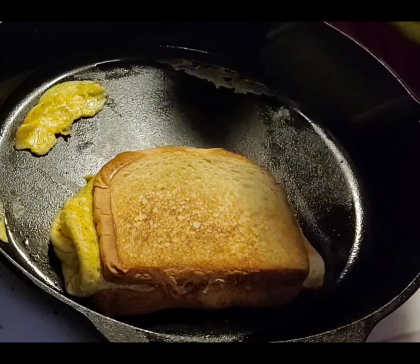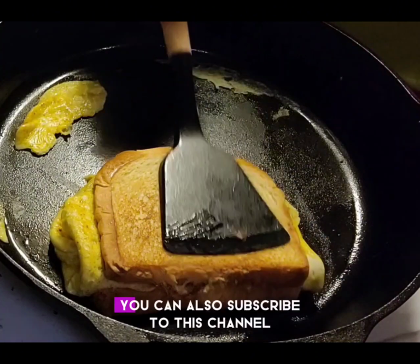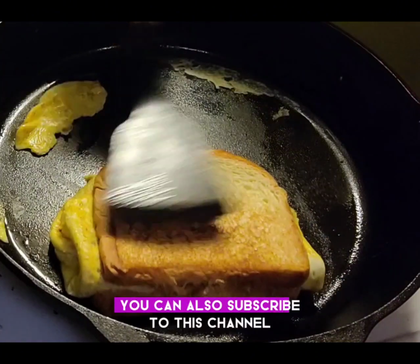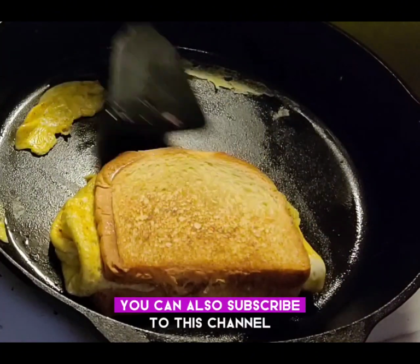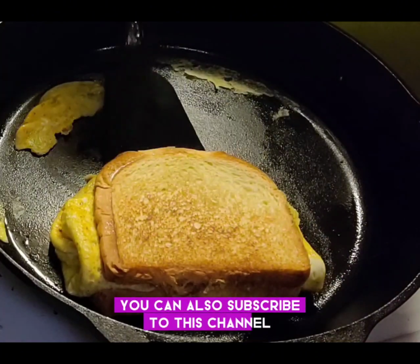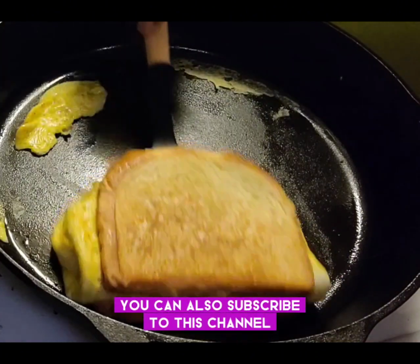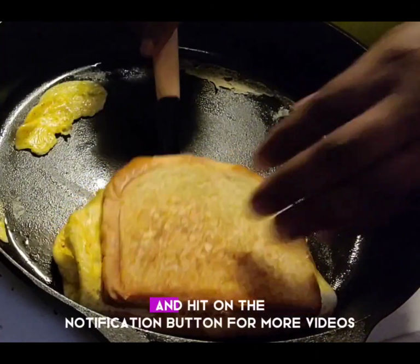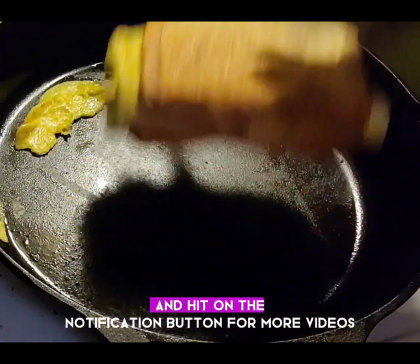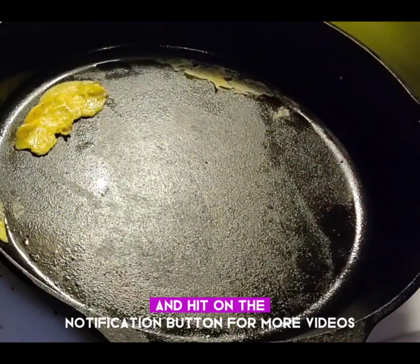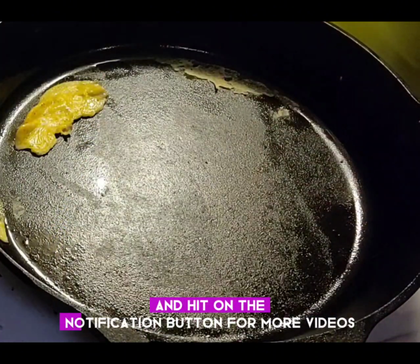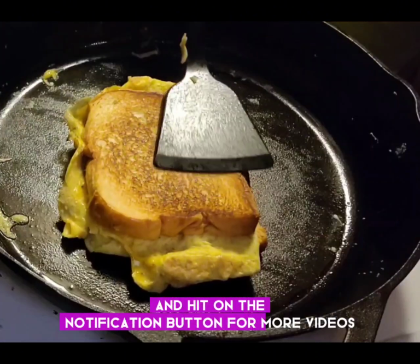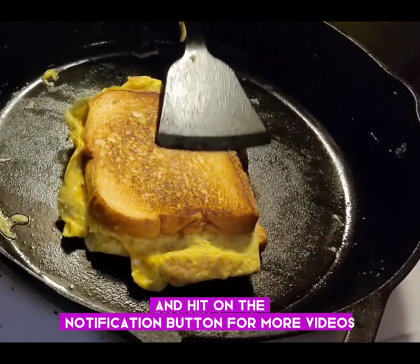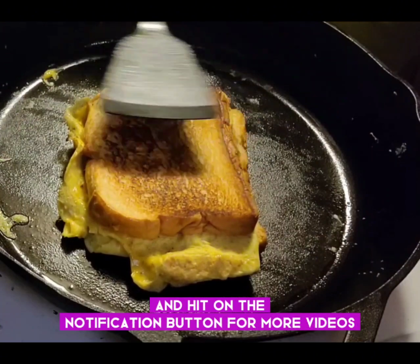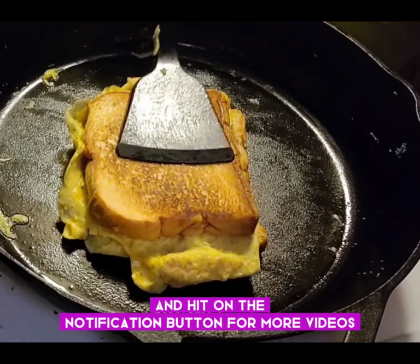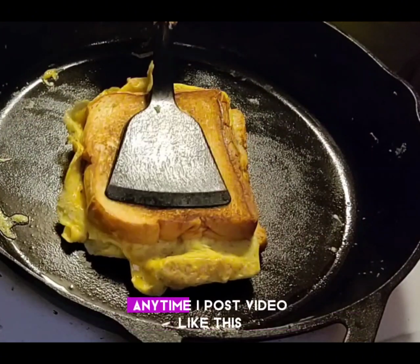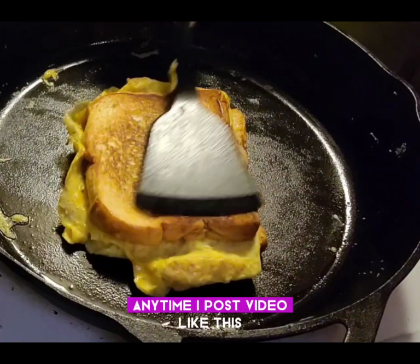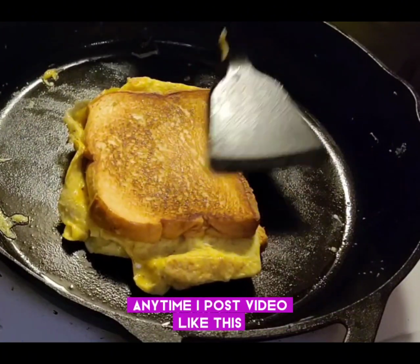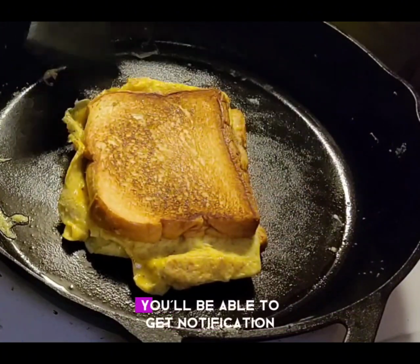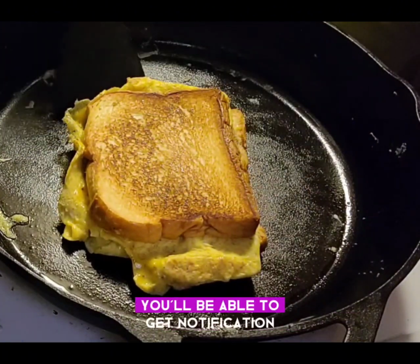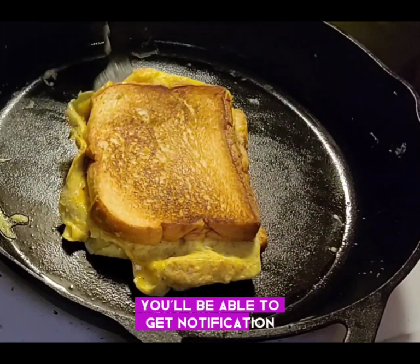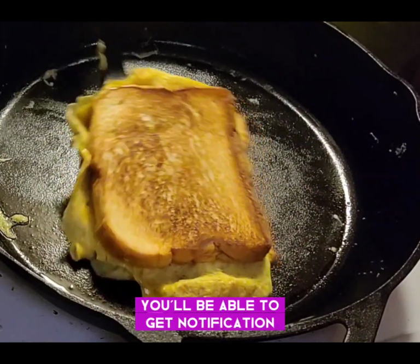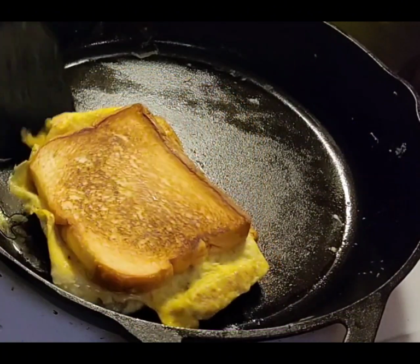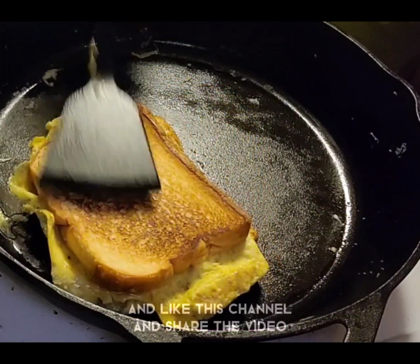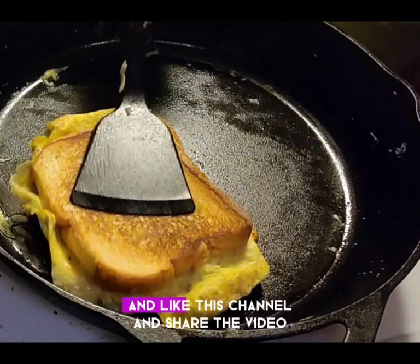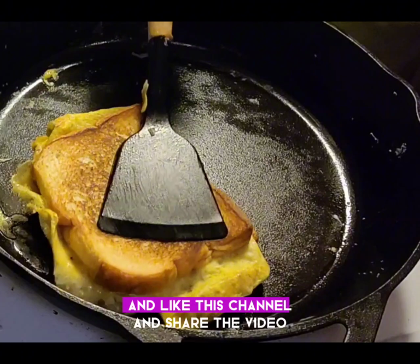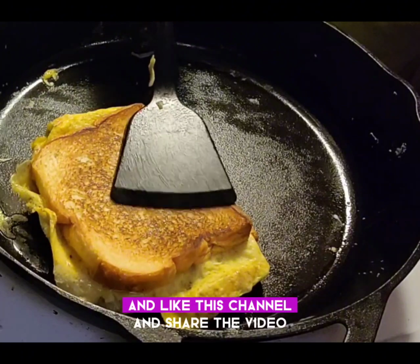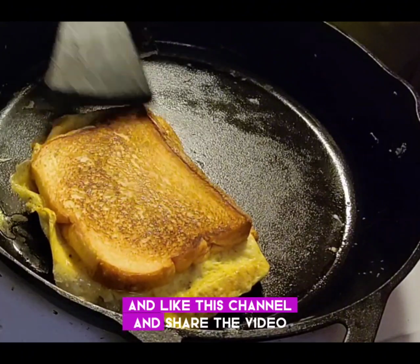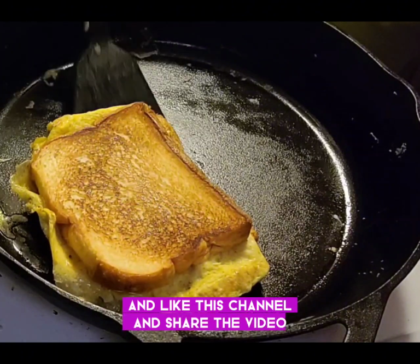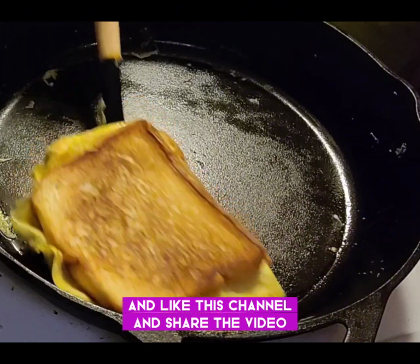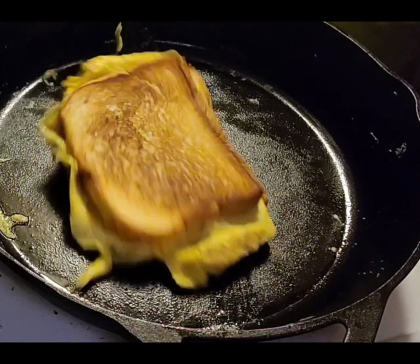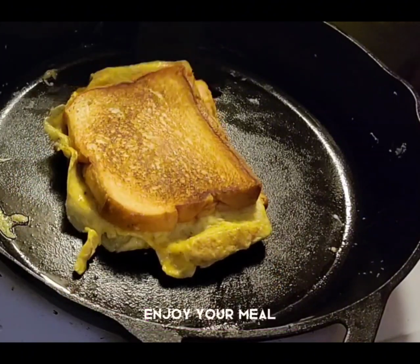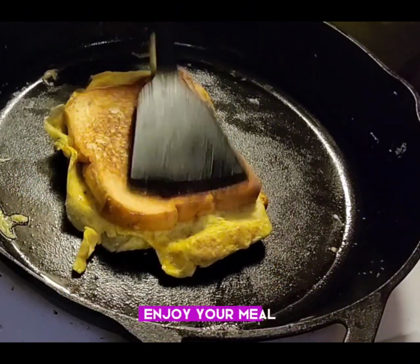You can also subscribe to this channel and hit the notification button for more videos. Anytime I post a video like this, you'll be able to get a notification. Like this channel and share the video — enjoy your meal!